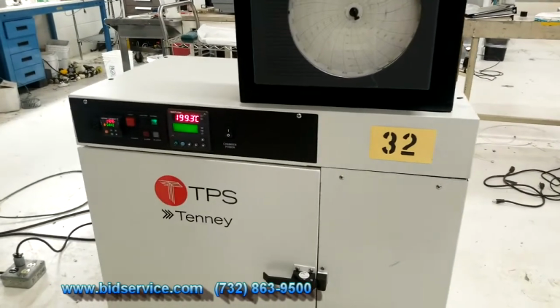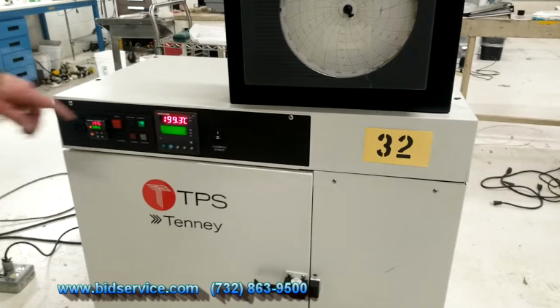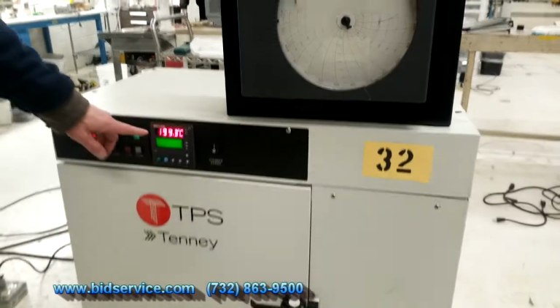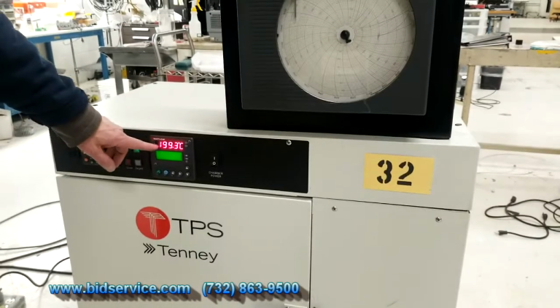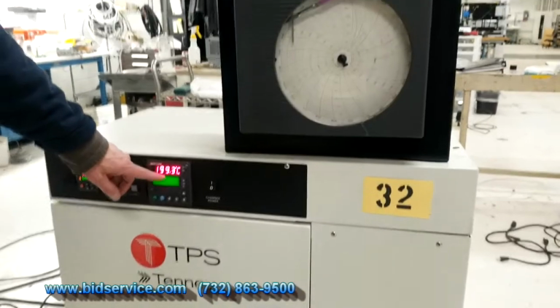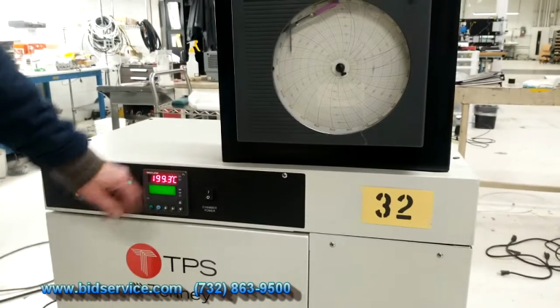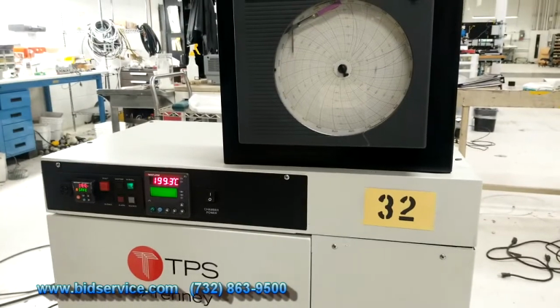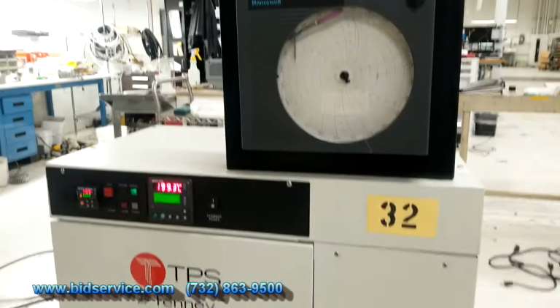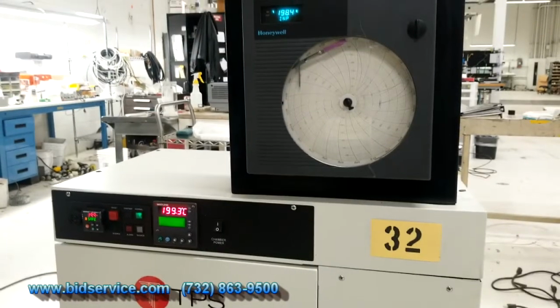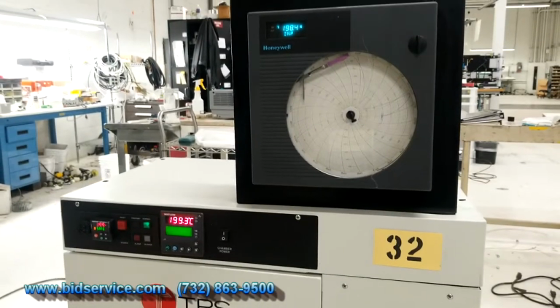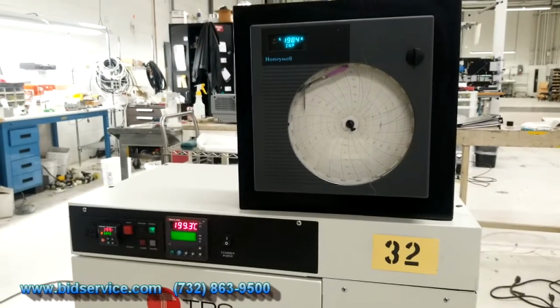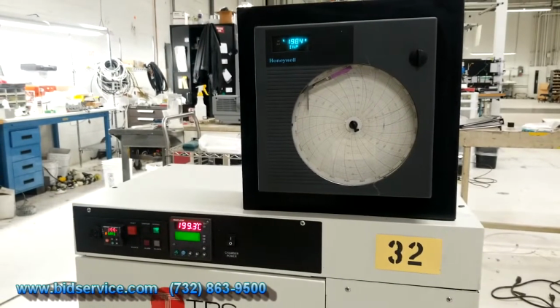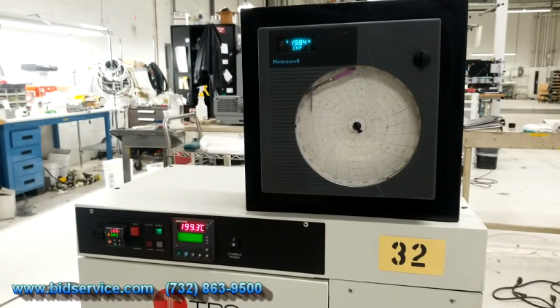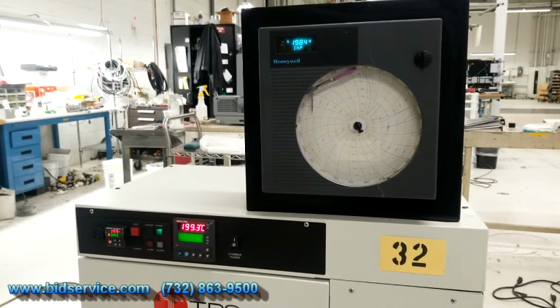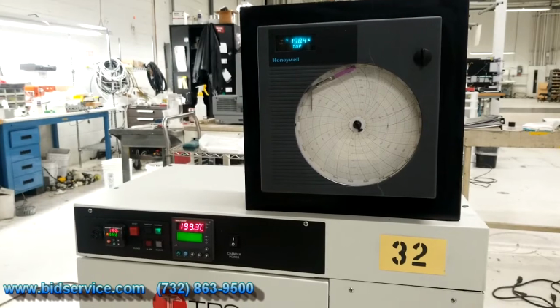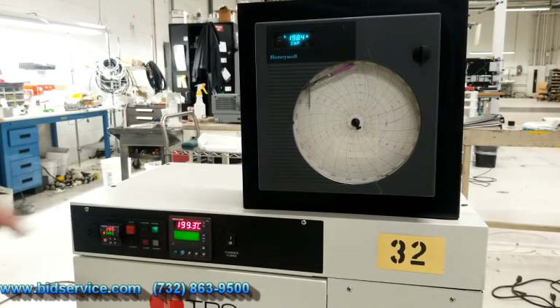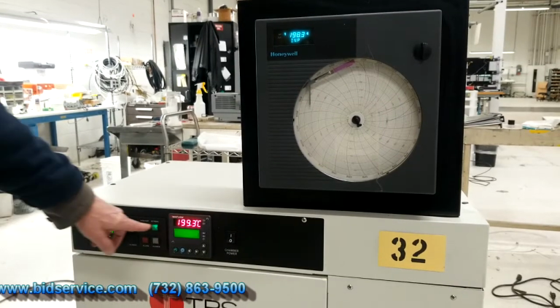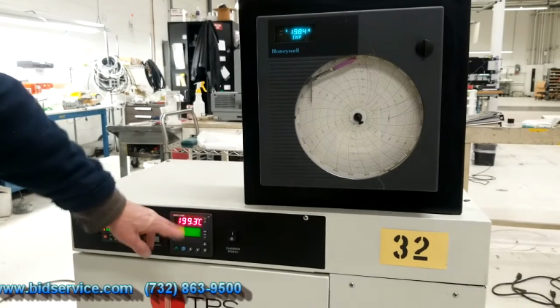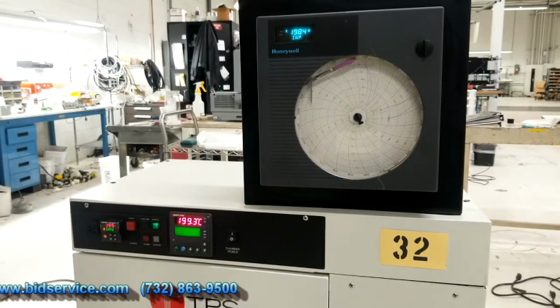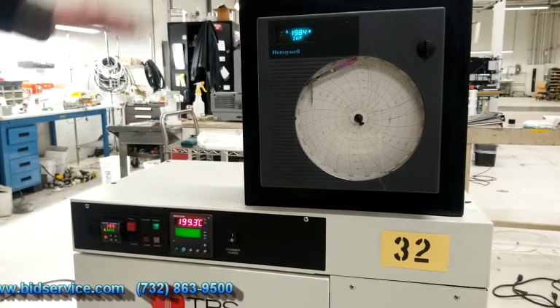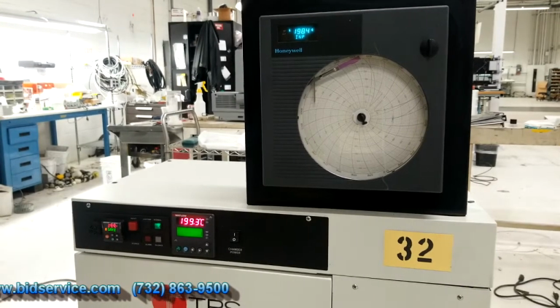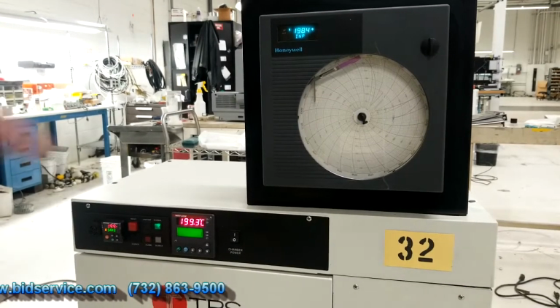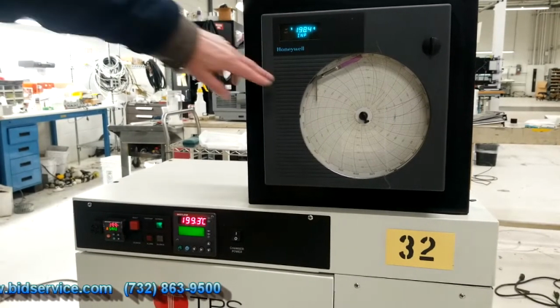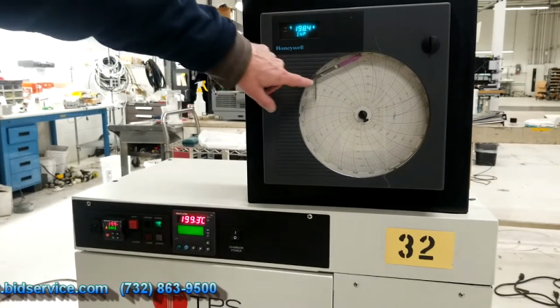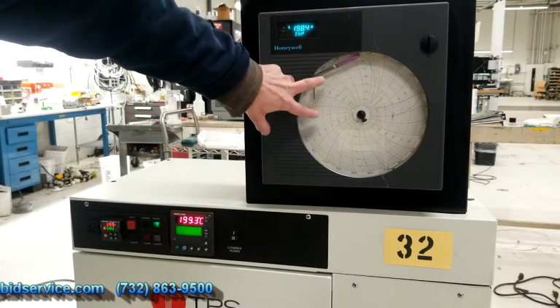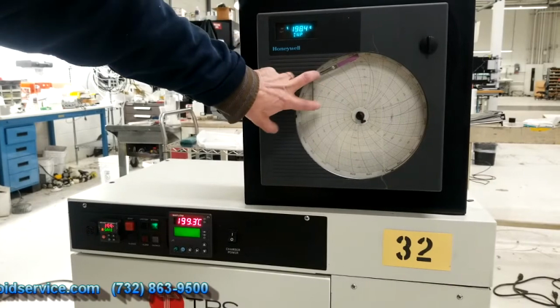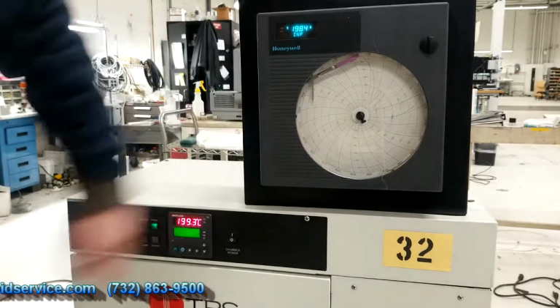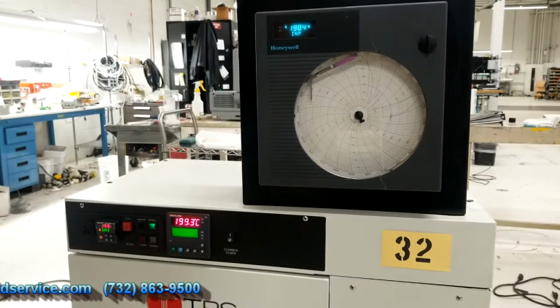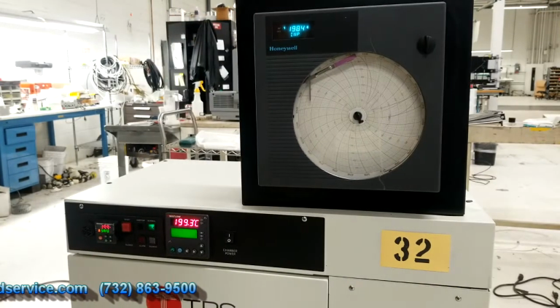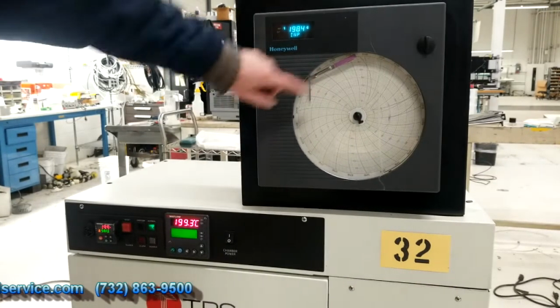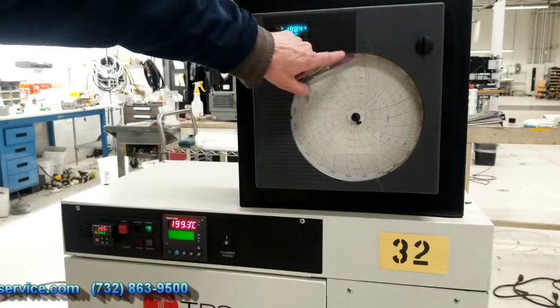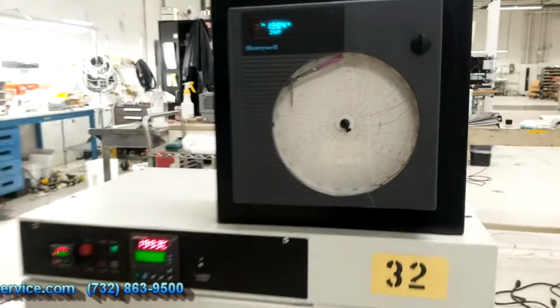We're at 199.3, trying to reach 200. I think it'll eventually stabilize there. And you can see on our chart recorder here — we're up at the top.